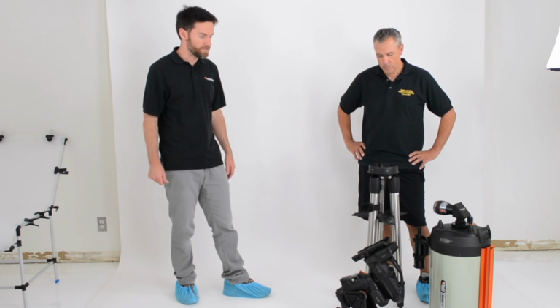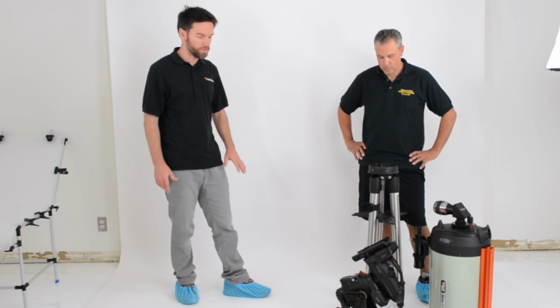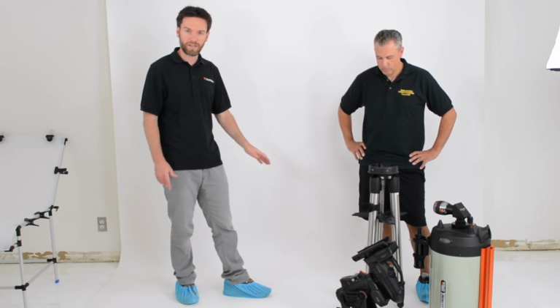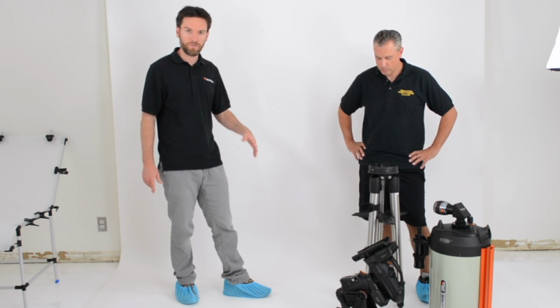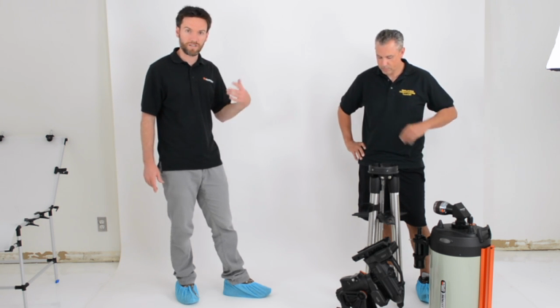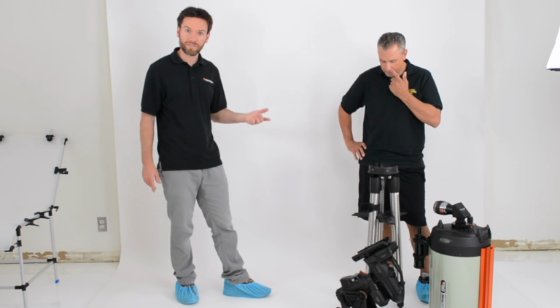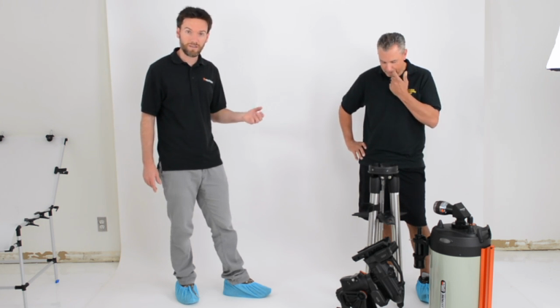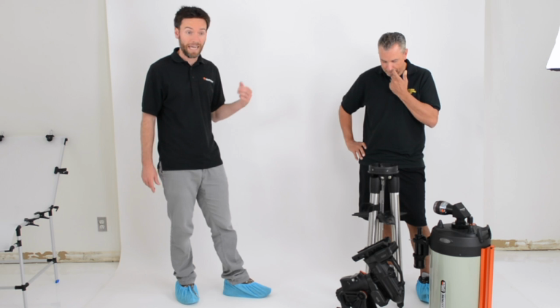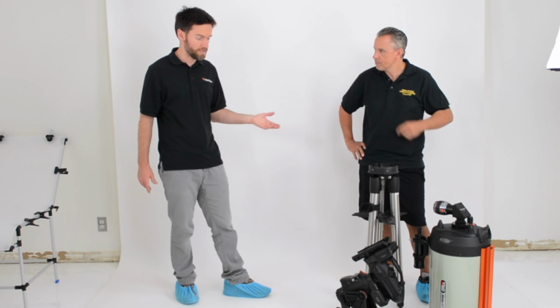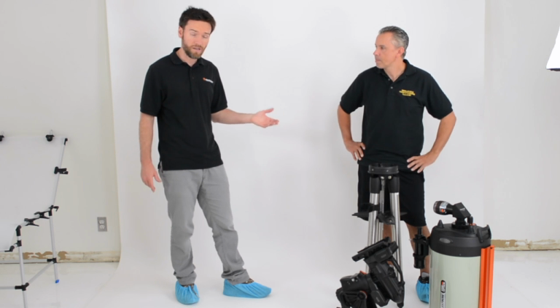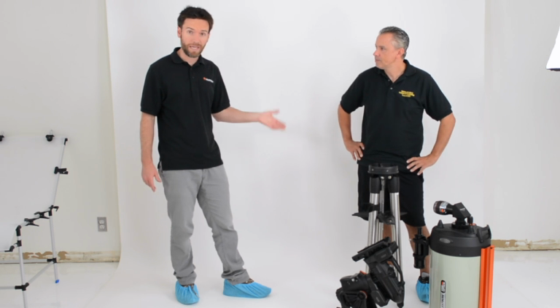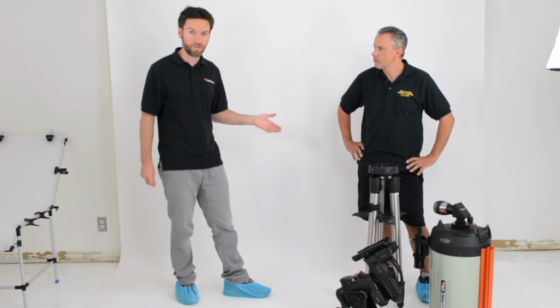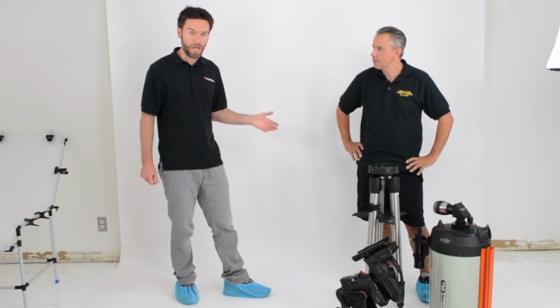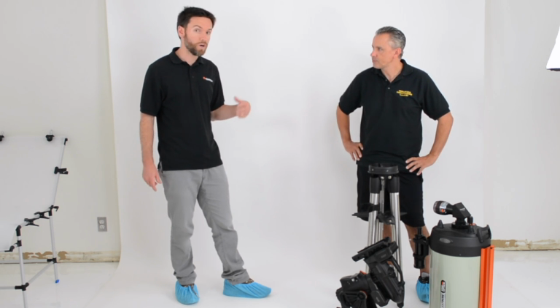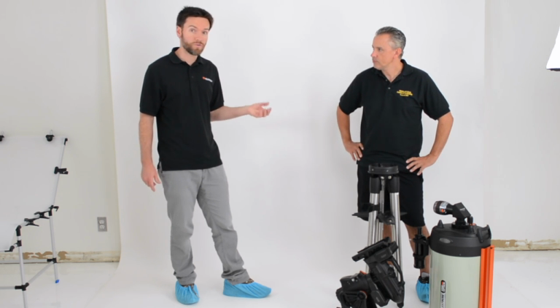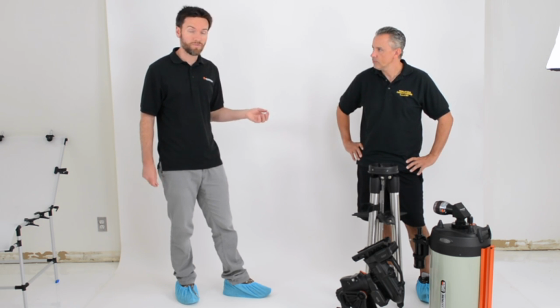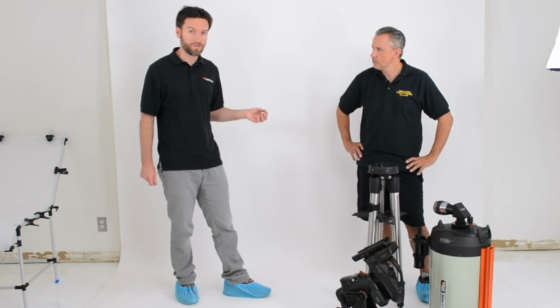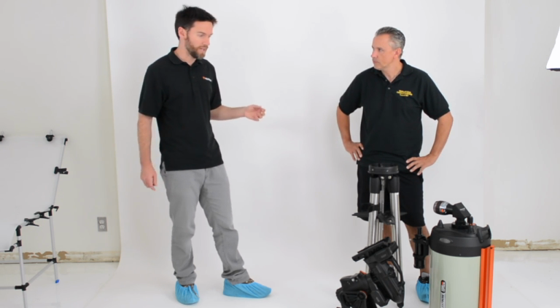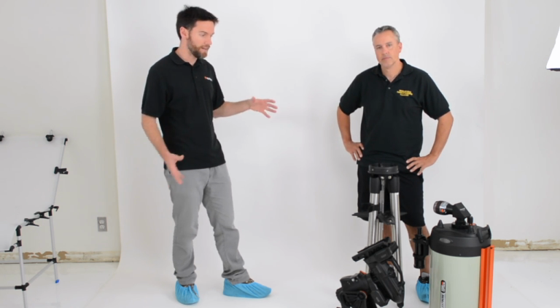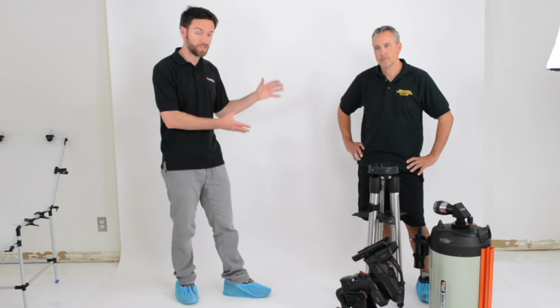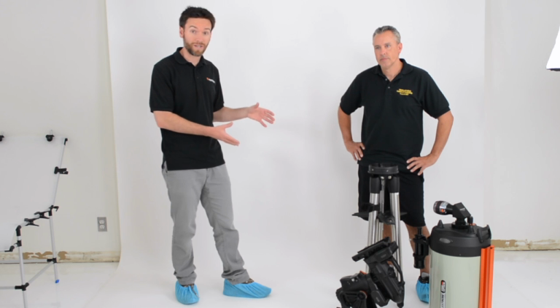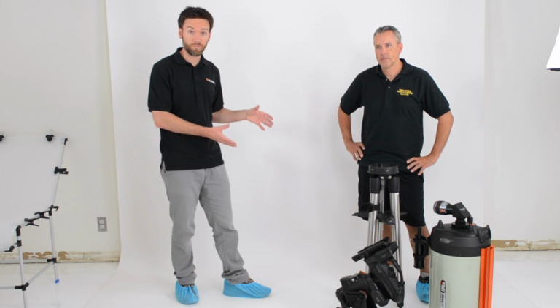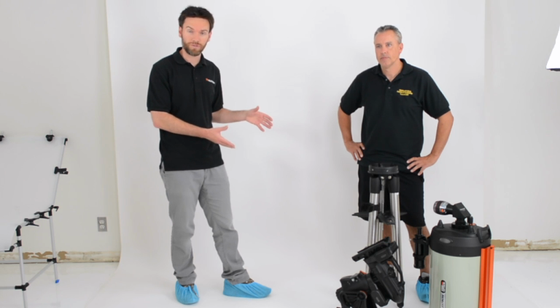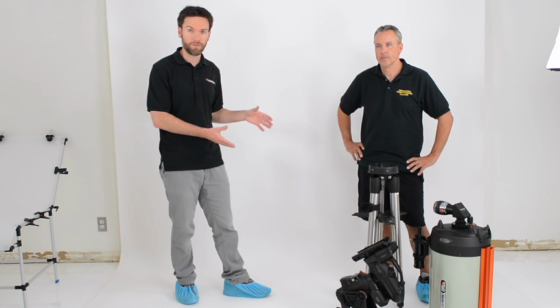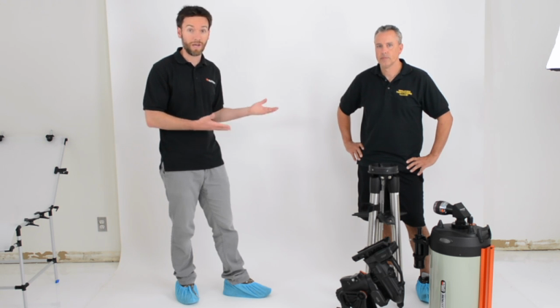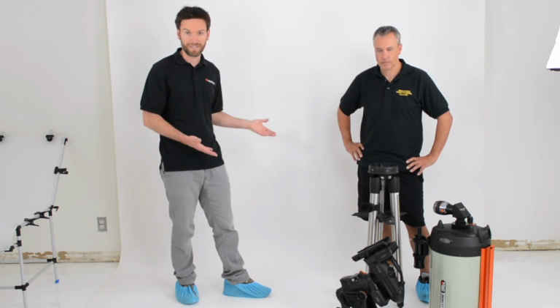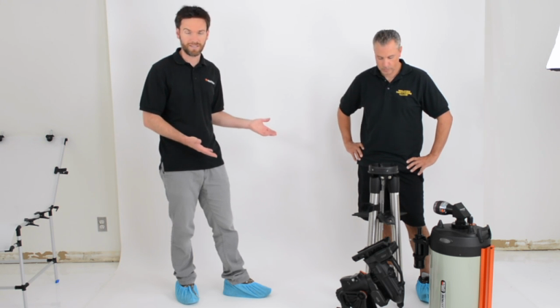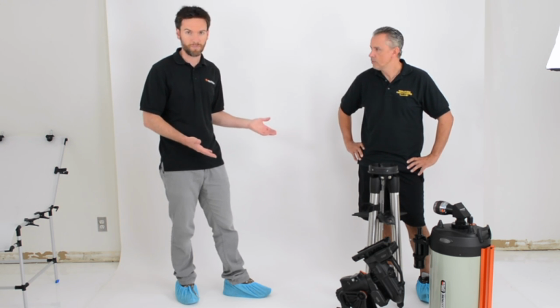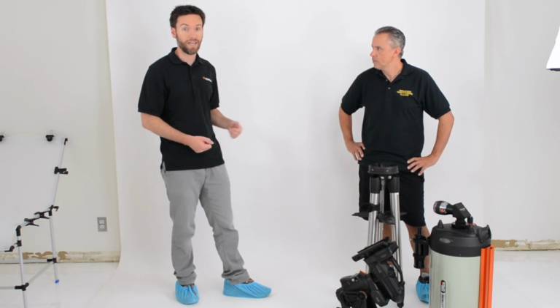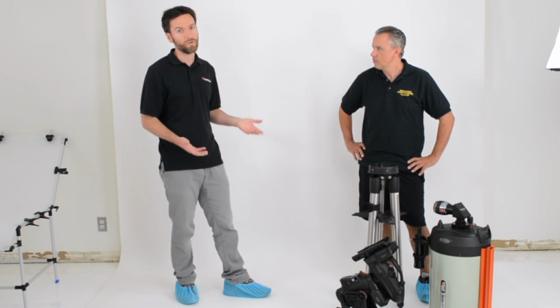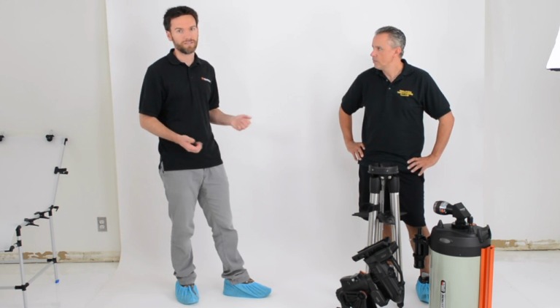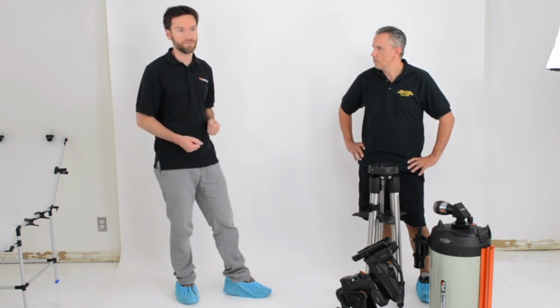It's an all-new design — new industrial design, new mechanical design from METTO. We're going to walk you through some of the features and actually do a quick assembly in real time to show you how easy it is to set up and use.